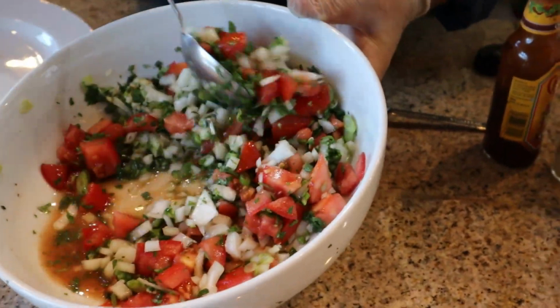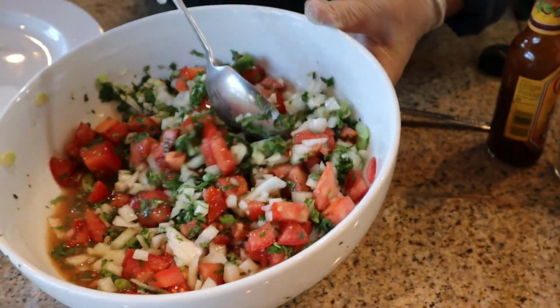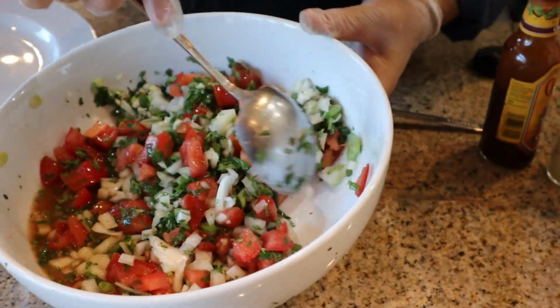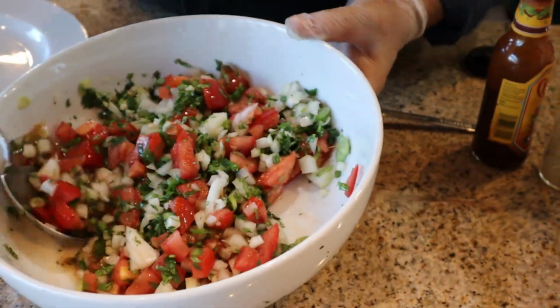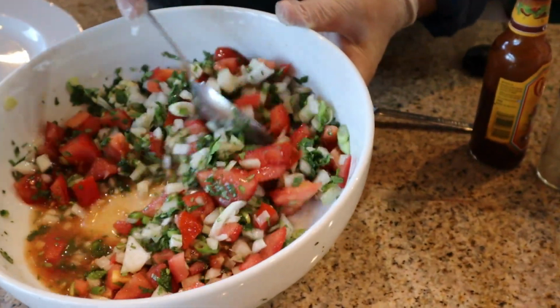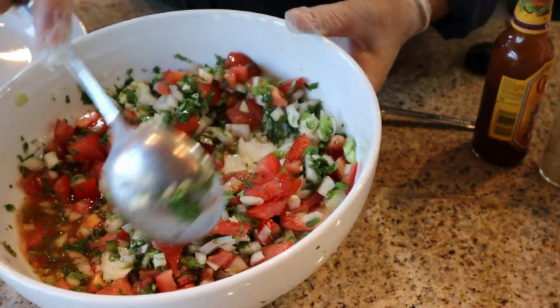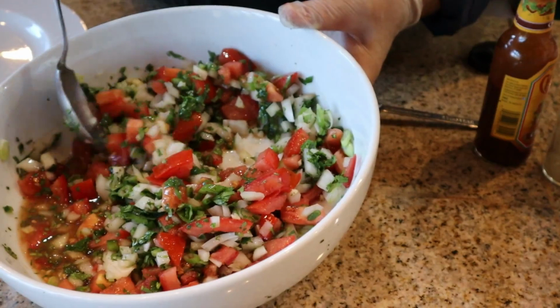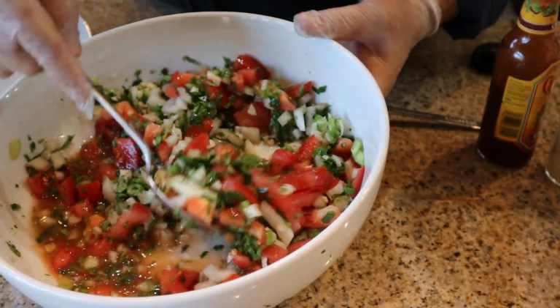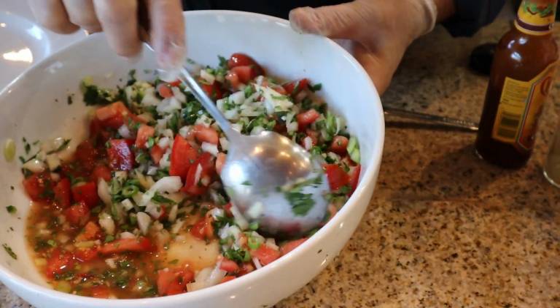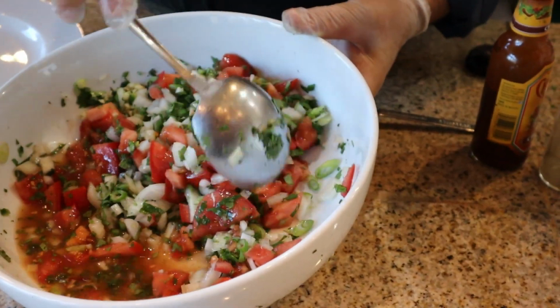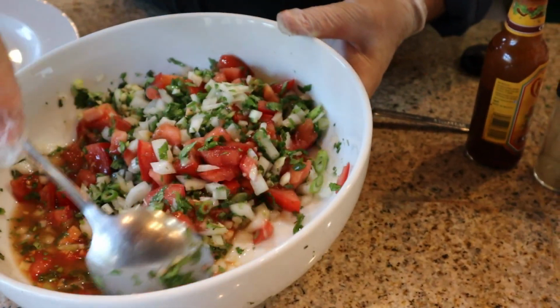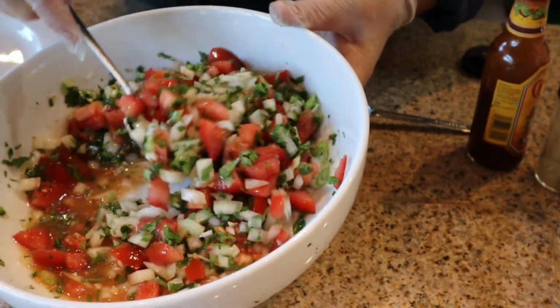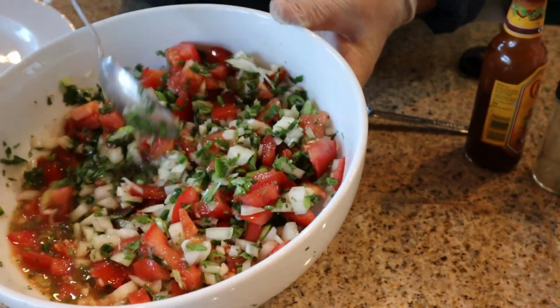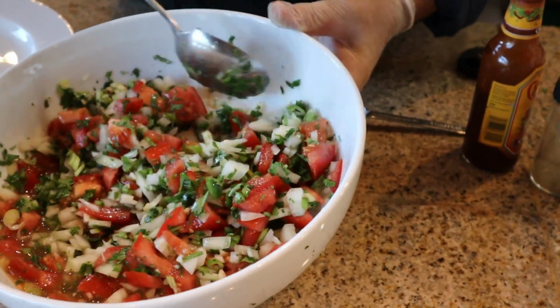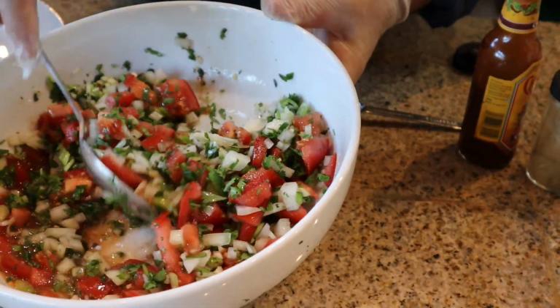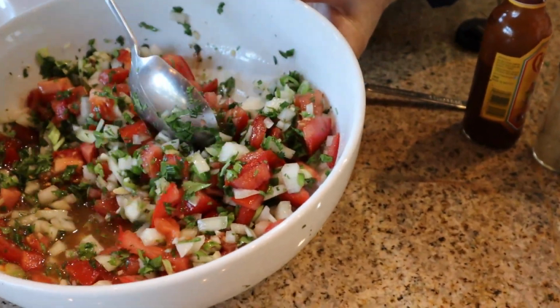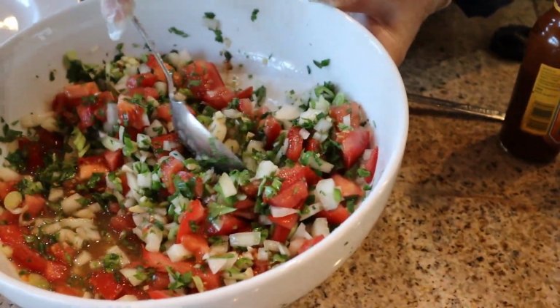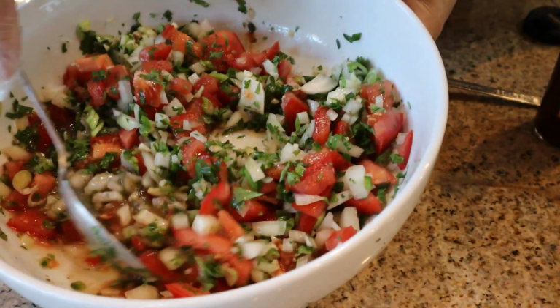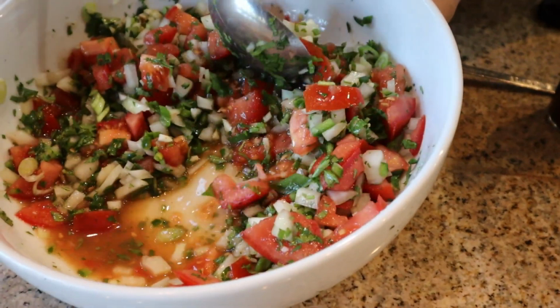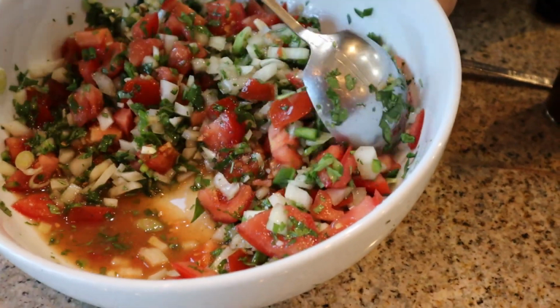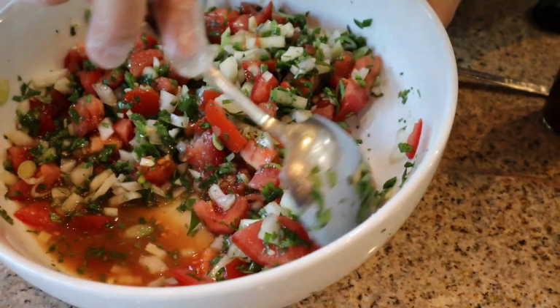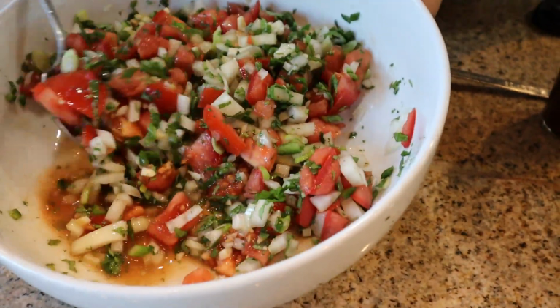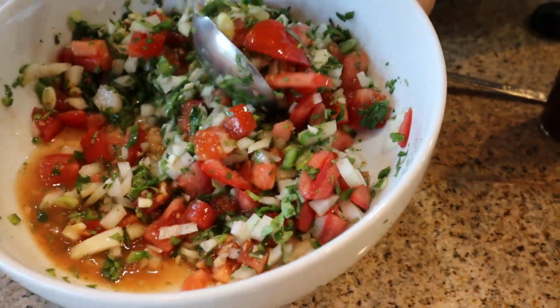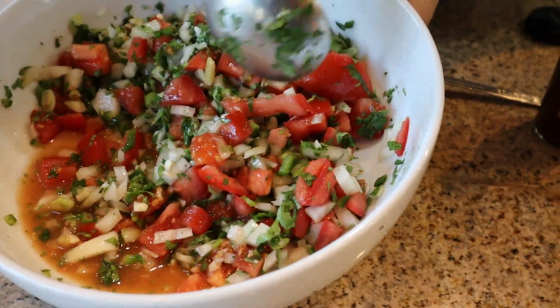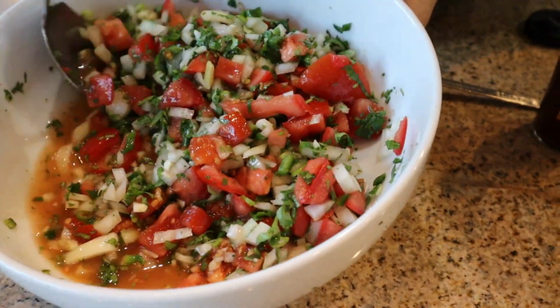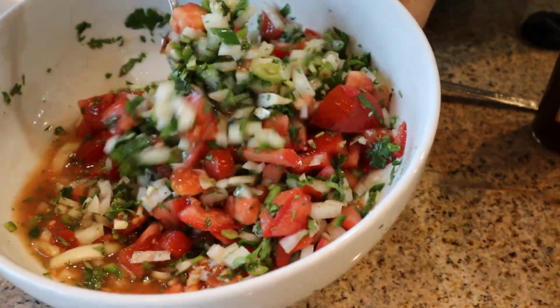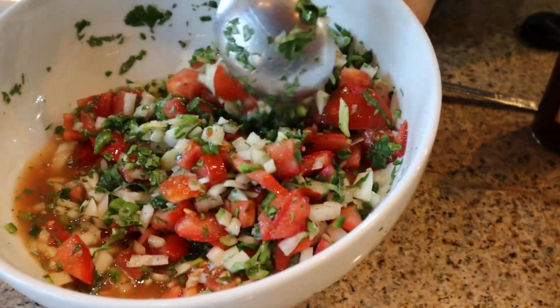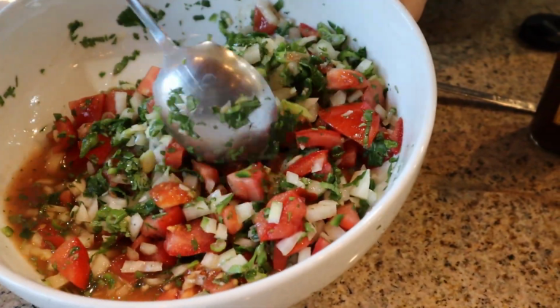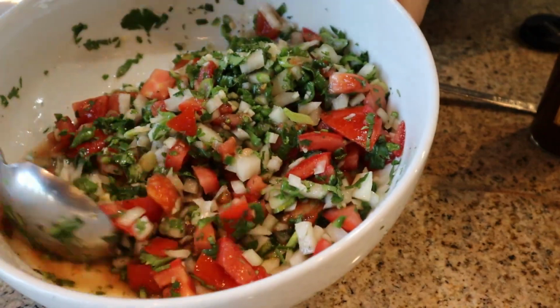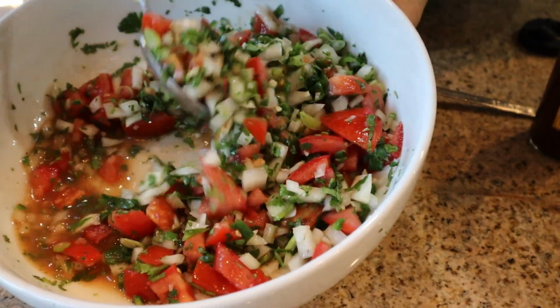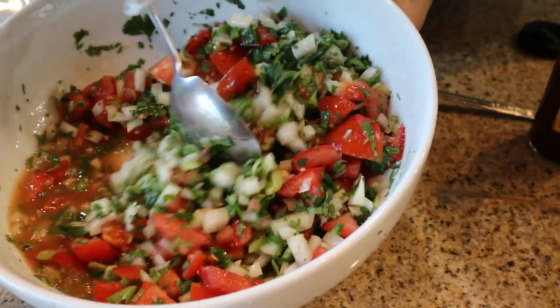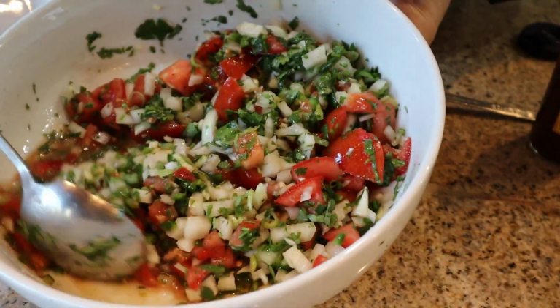So what we do now is mix everything, combine it really well. We want it to be really nice and chunky like this — that's a traditional pico de gallo. What we do a little bit differently is I will puree half of this just to give it a little bit more of a saucy texture.